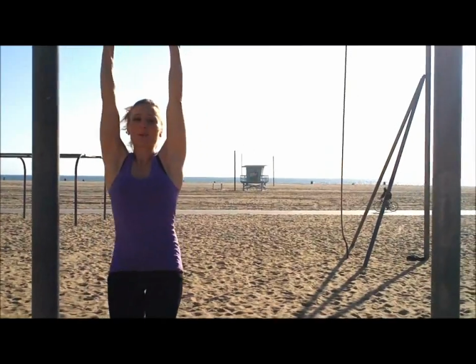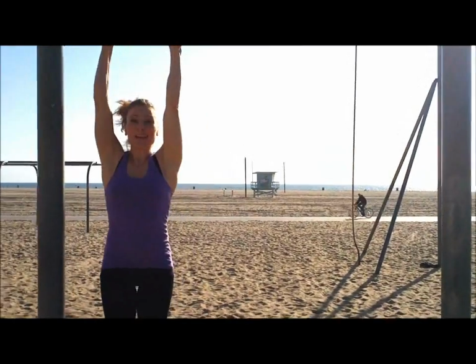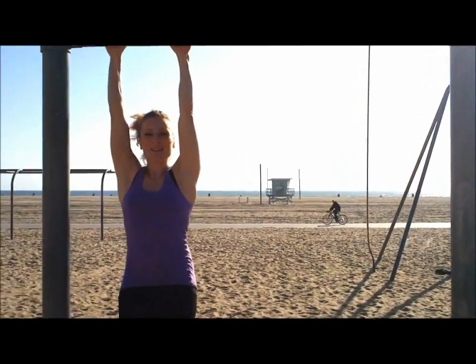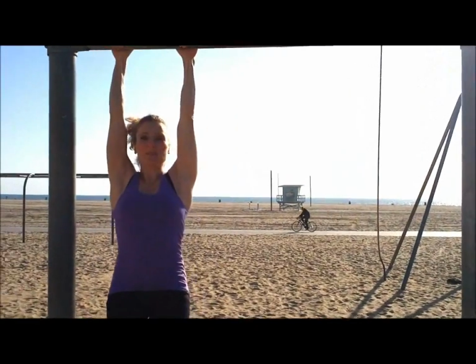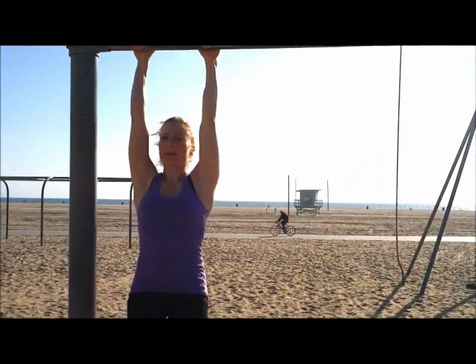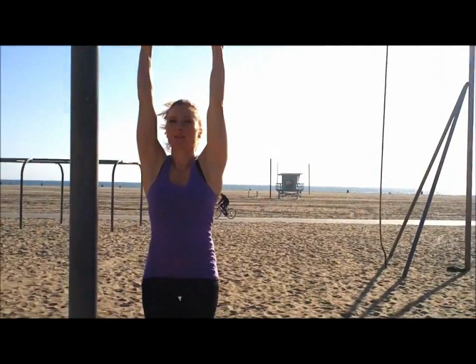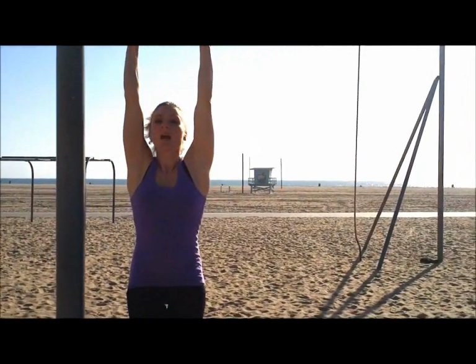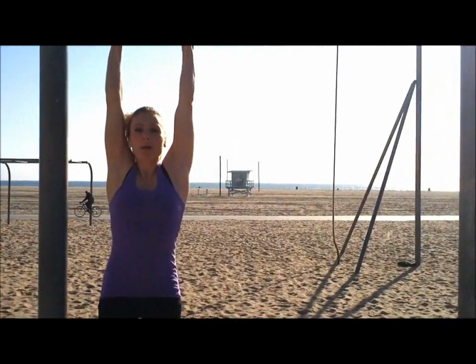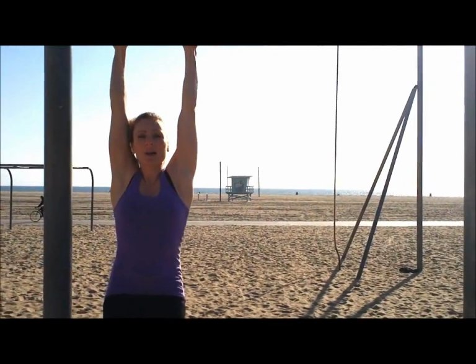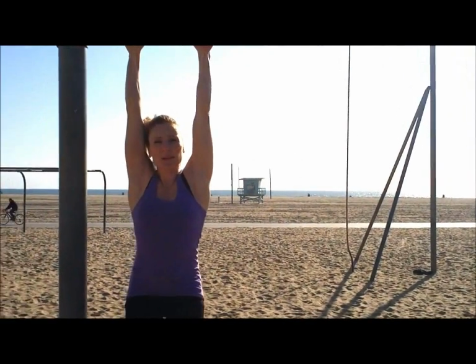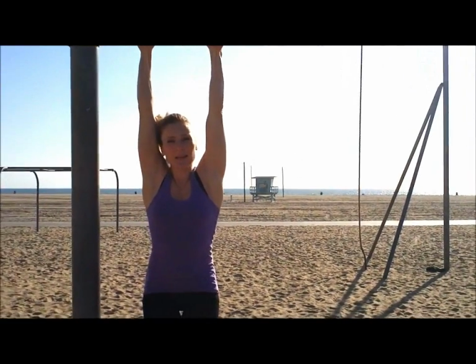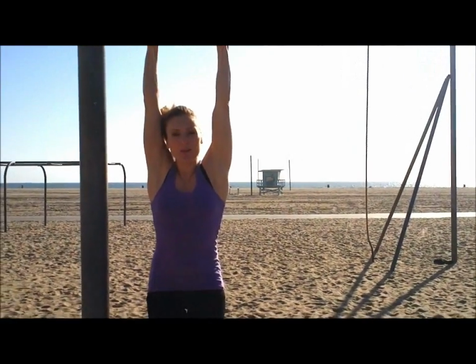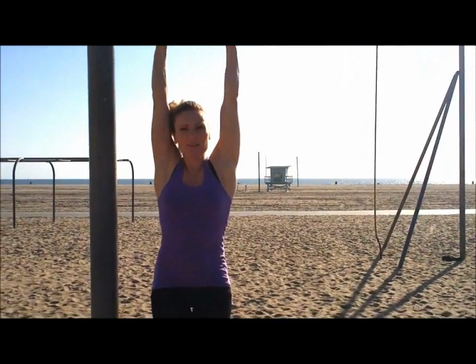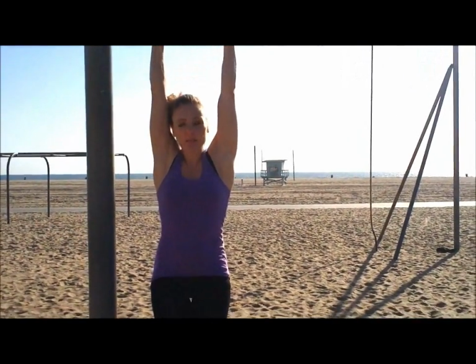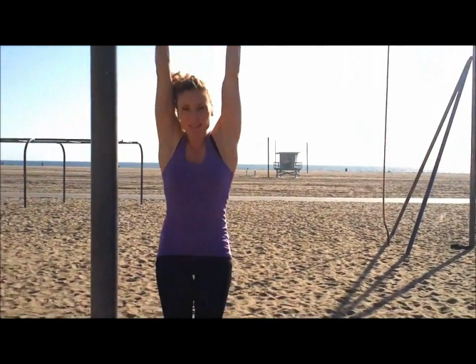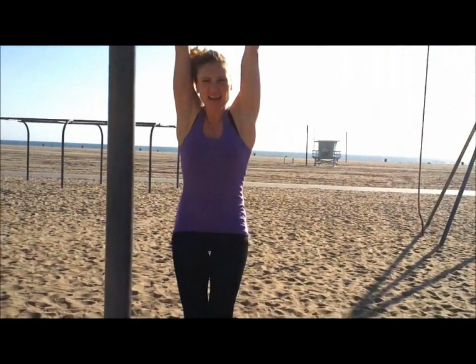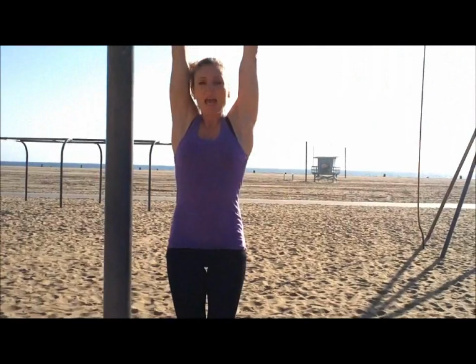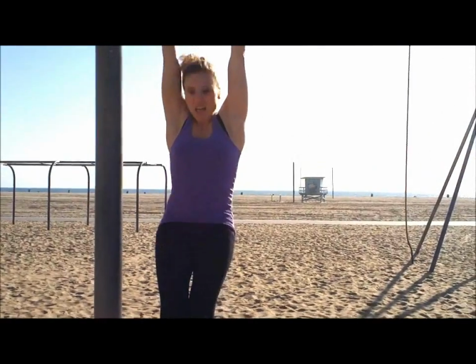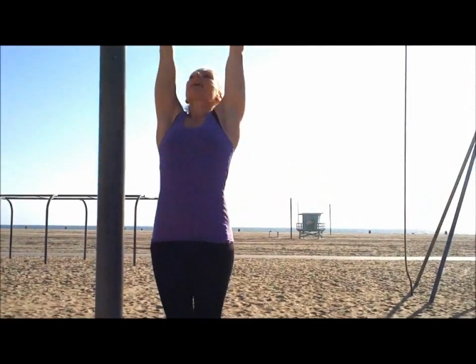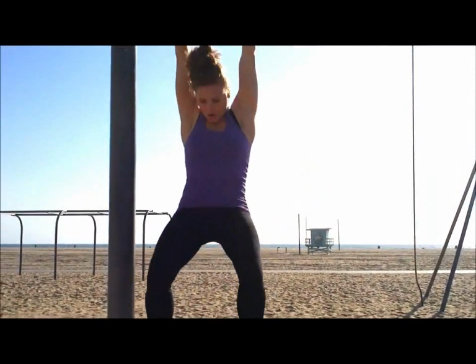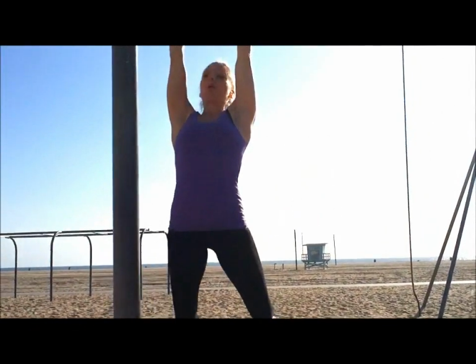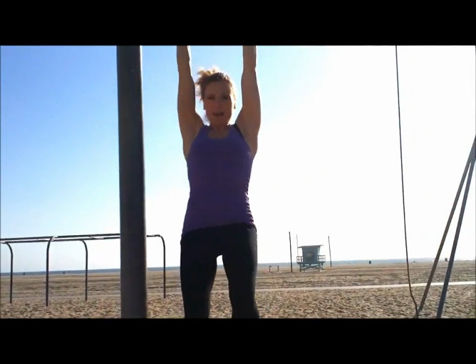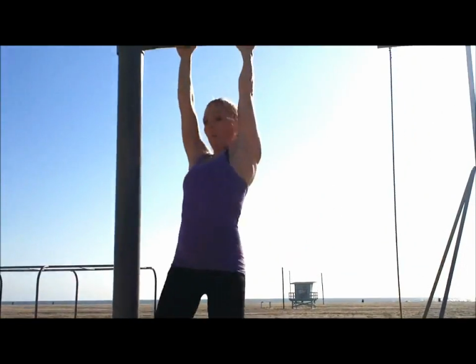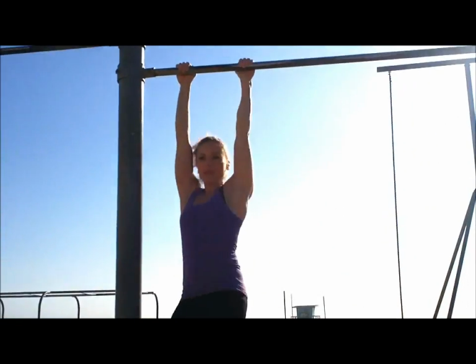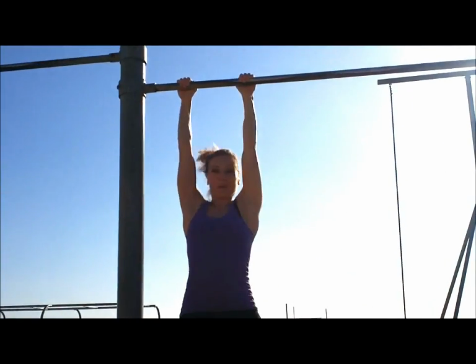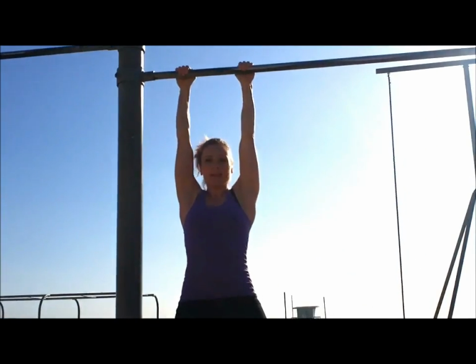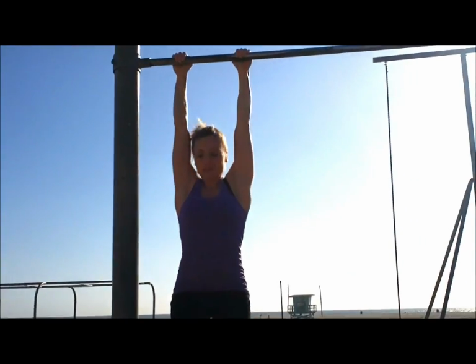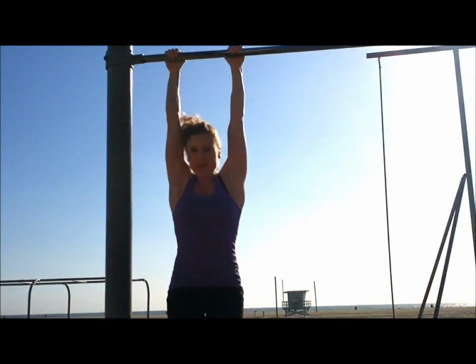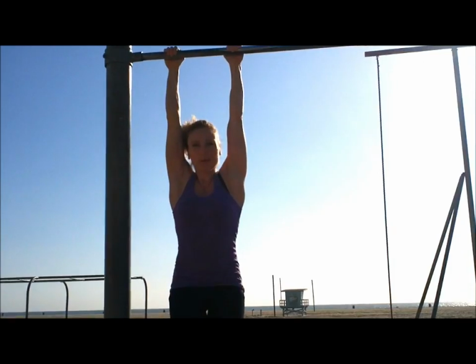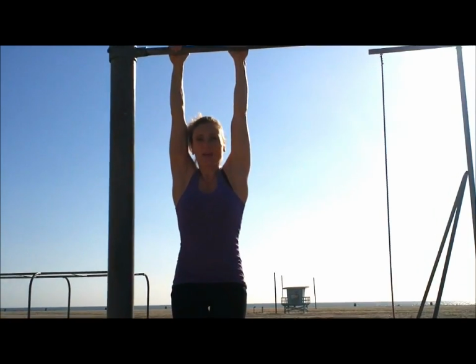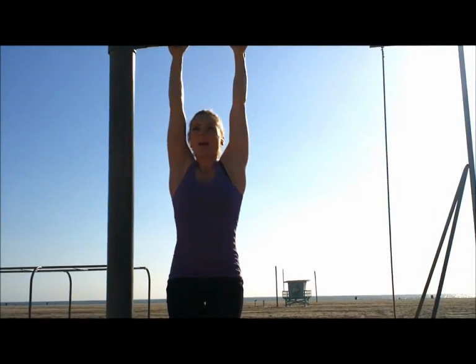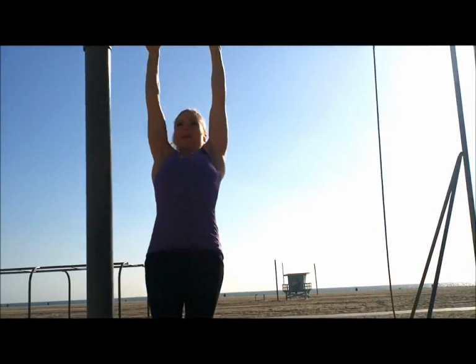Beautiful day here at the beach, great day for chin-ups. I want you to concentrate on keeping your legs really, really tight, and not letting your lower body do like the worm dance. So really squeeze. Here we go.